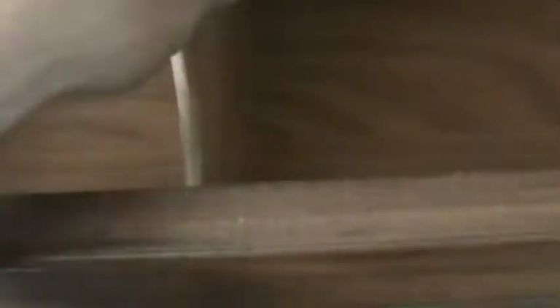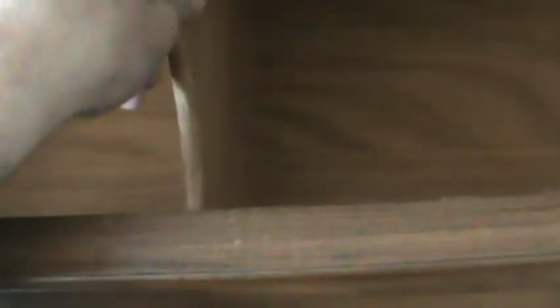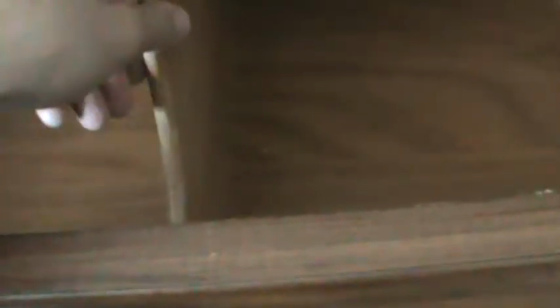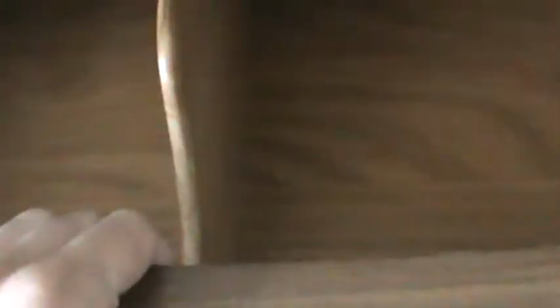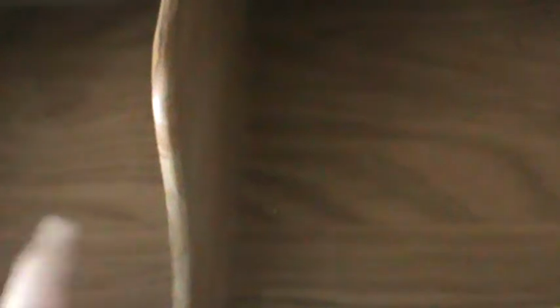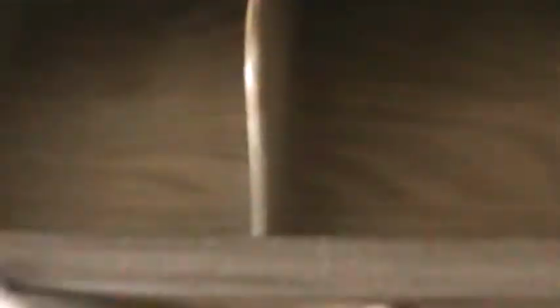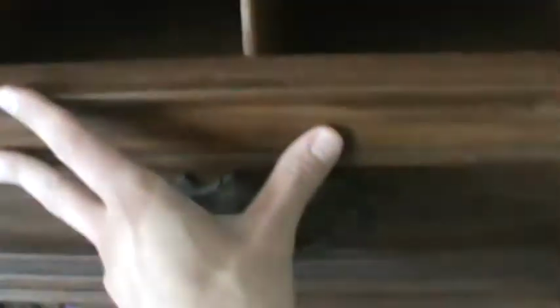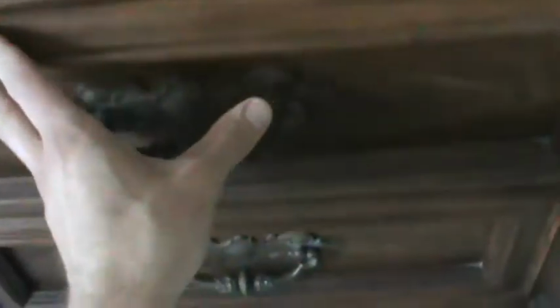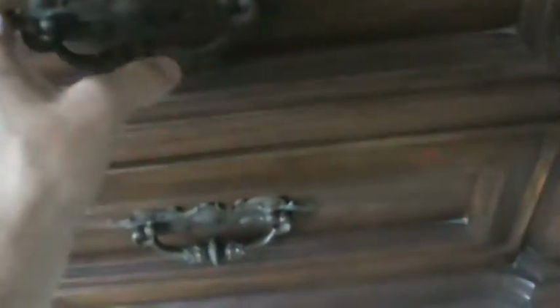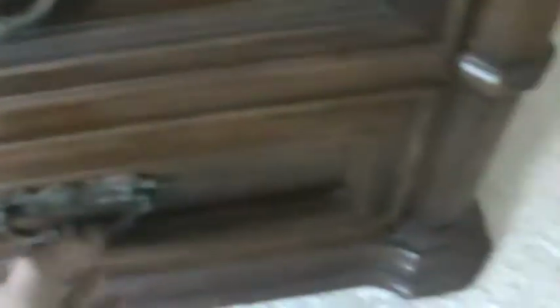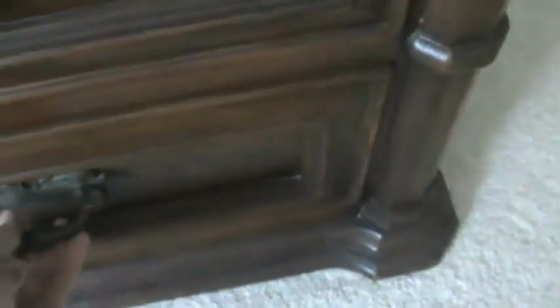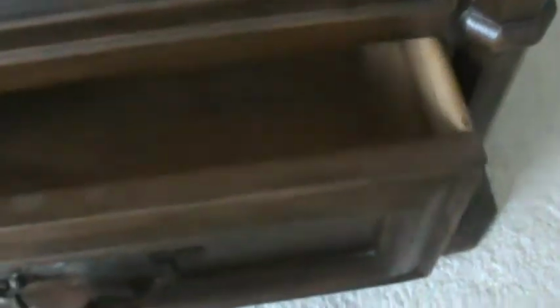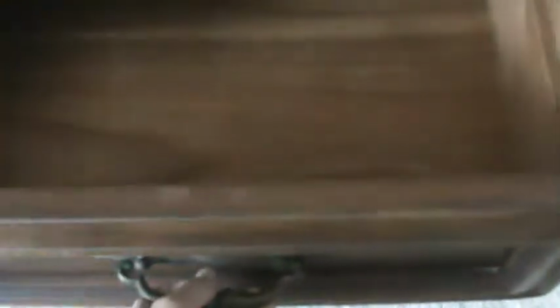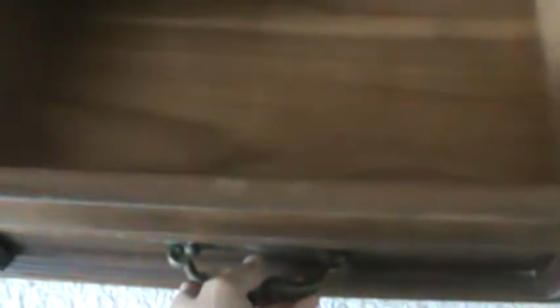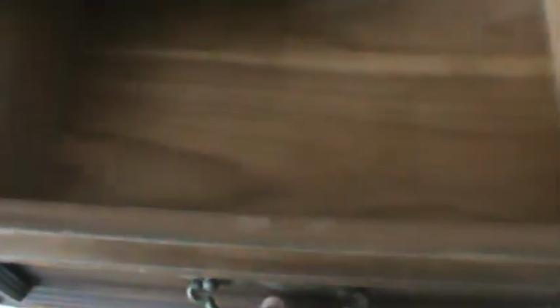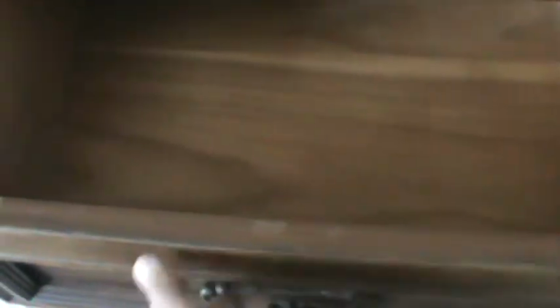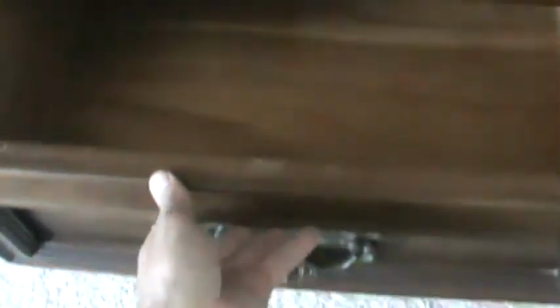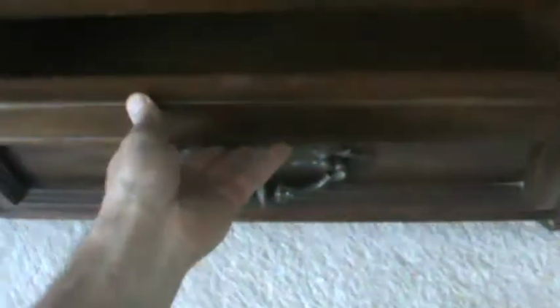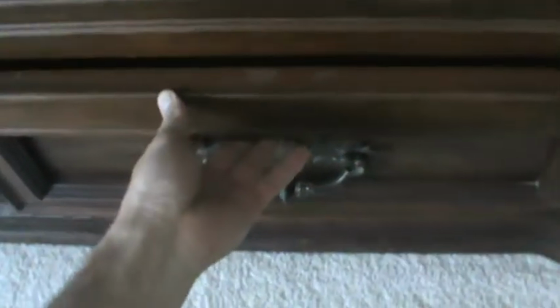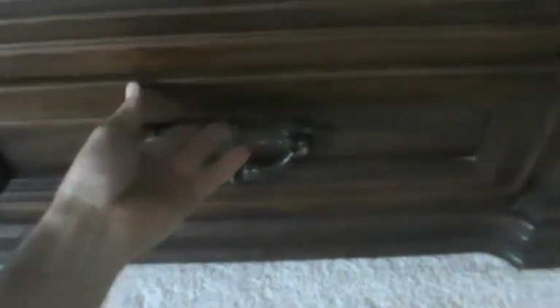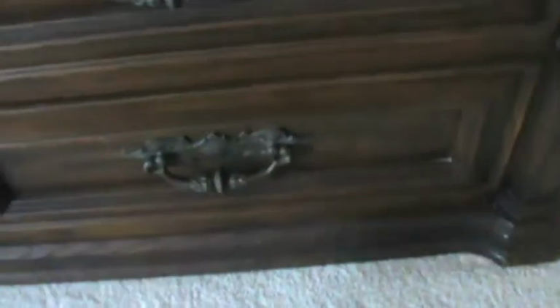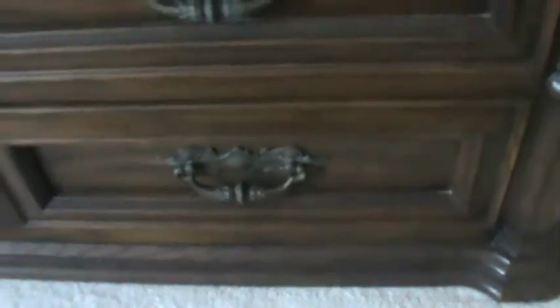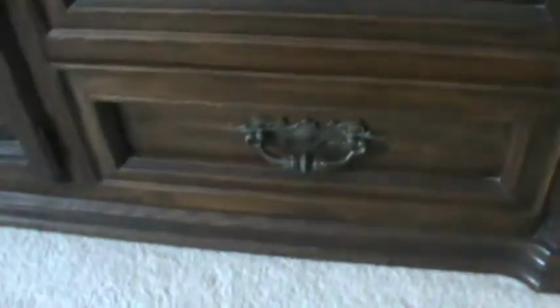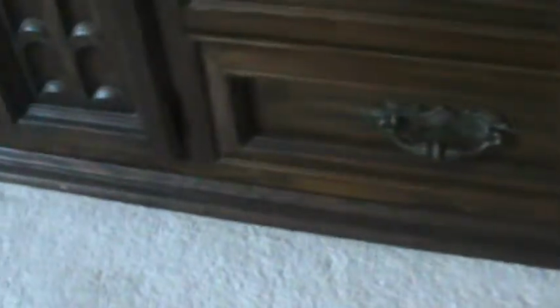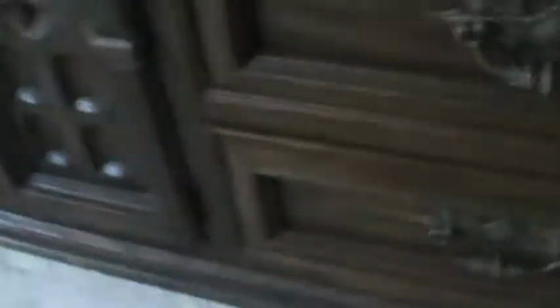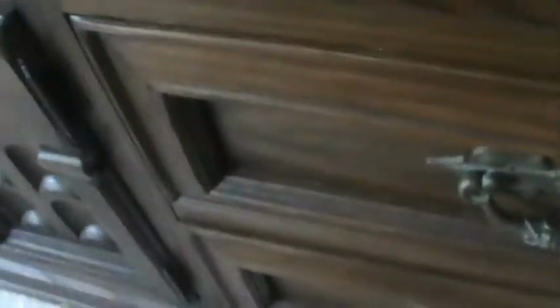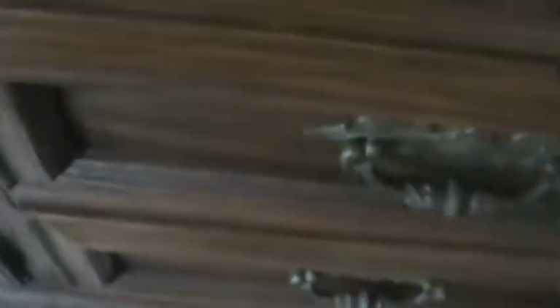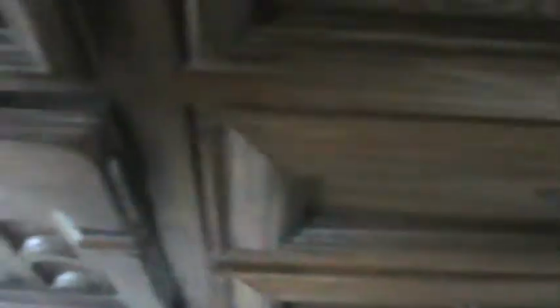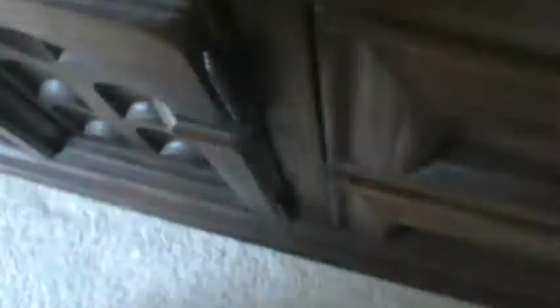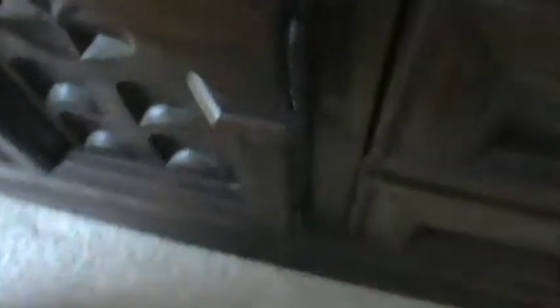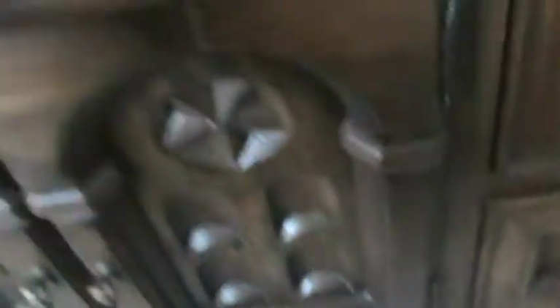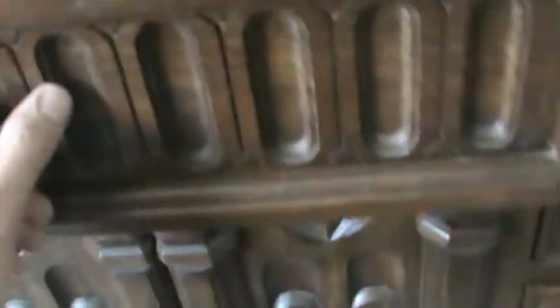This dresser has a nice divider in it. All the handles and hardware are original — they're not ones that were put on recently.